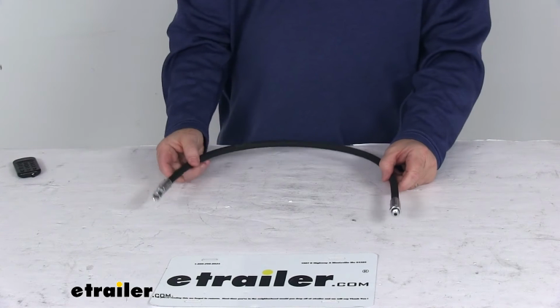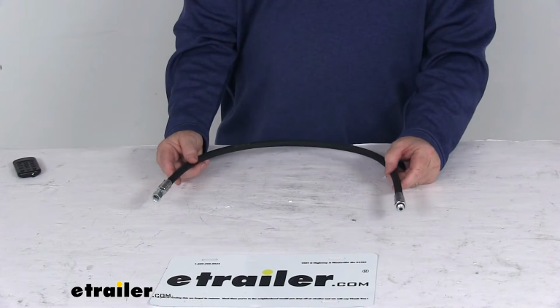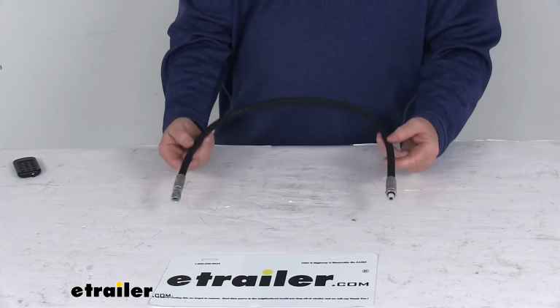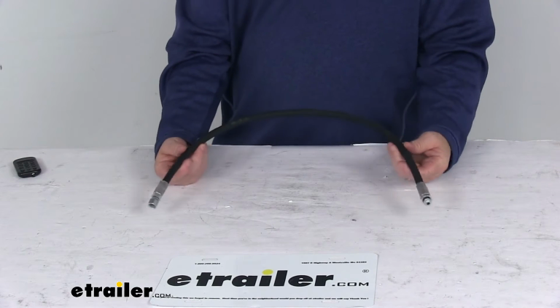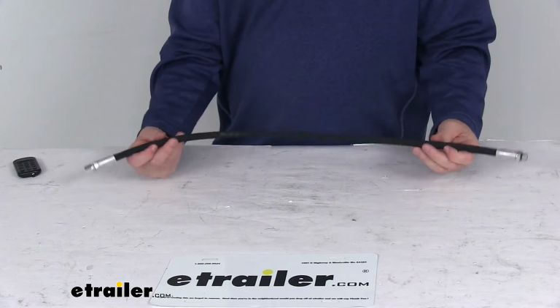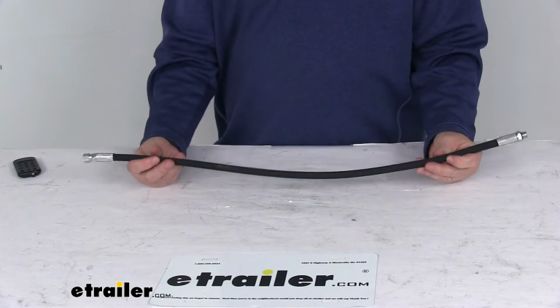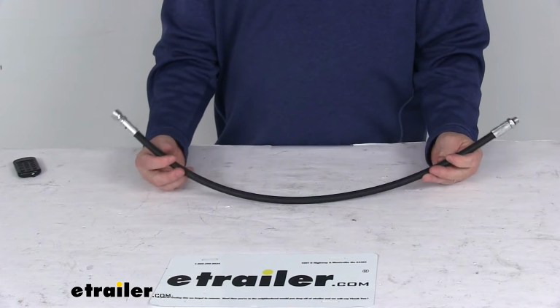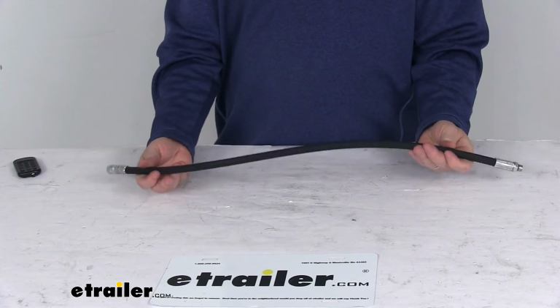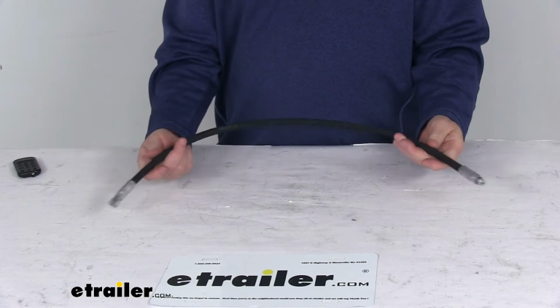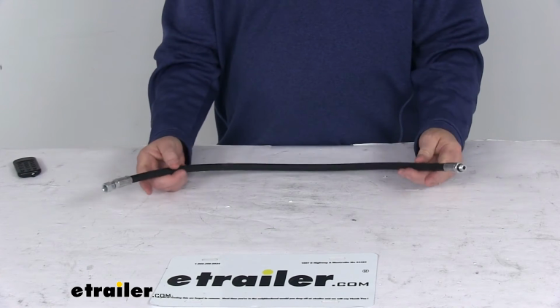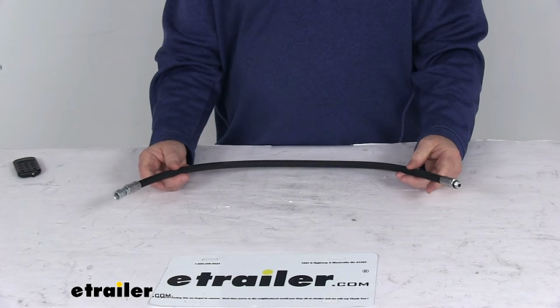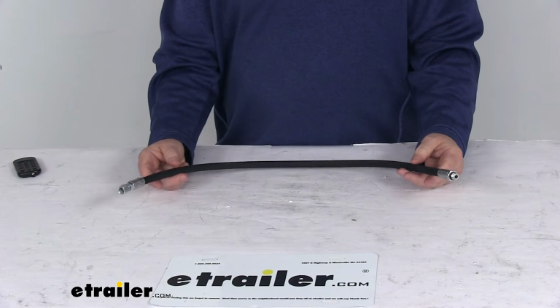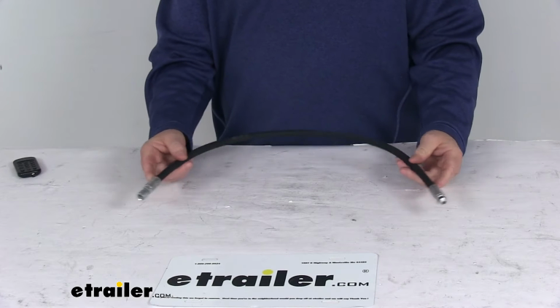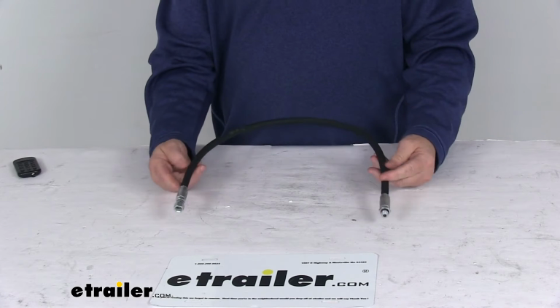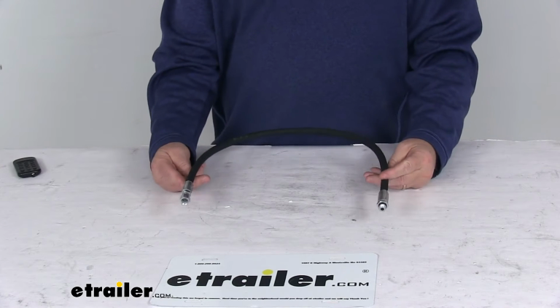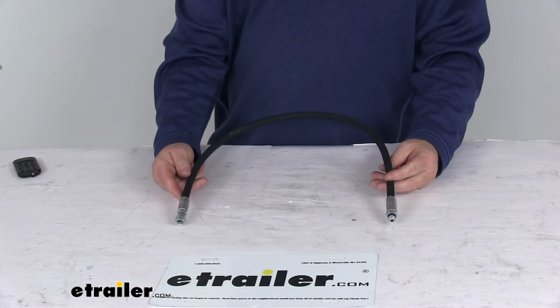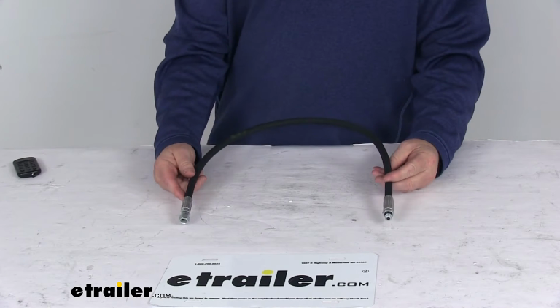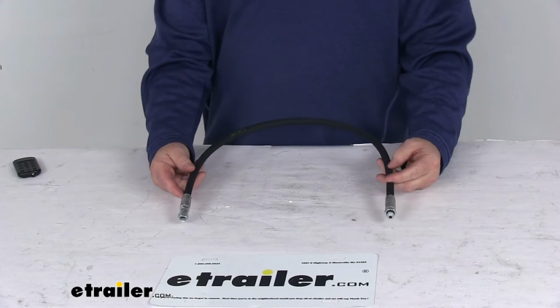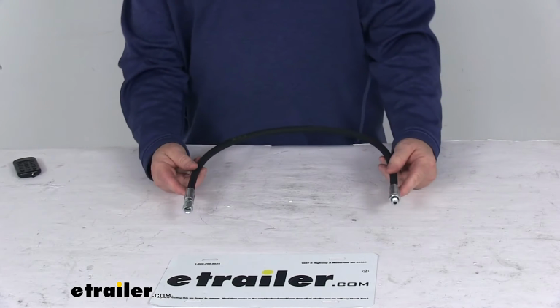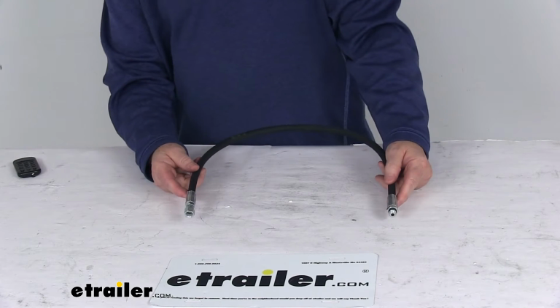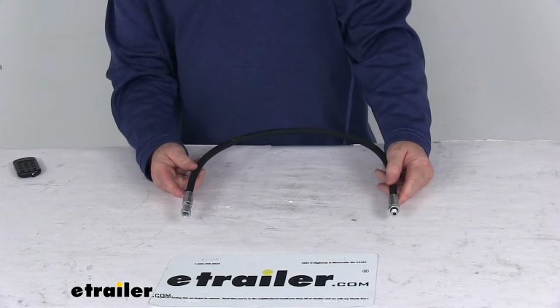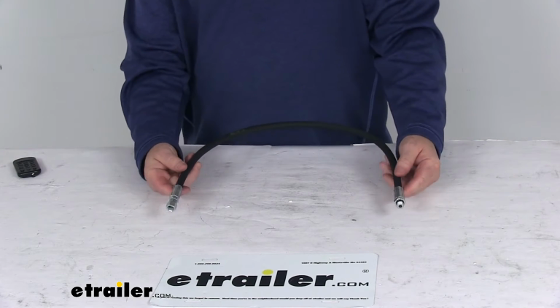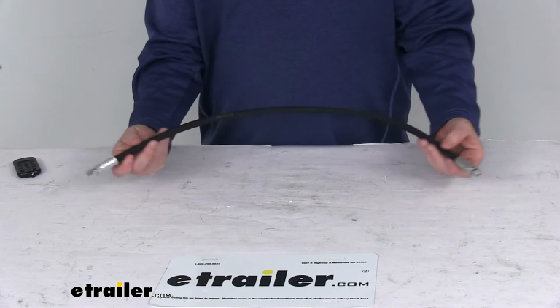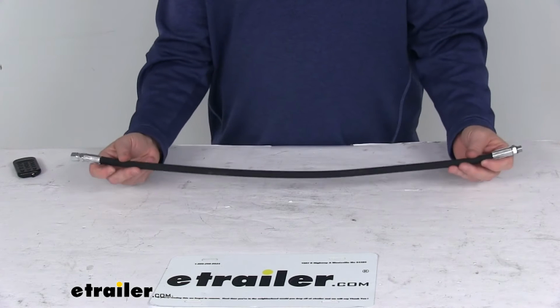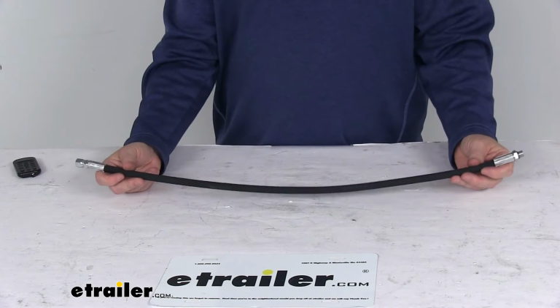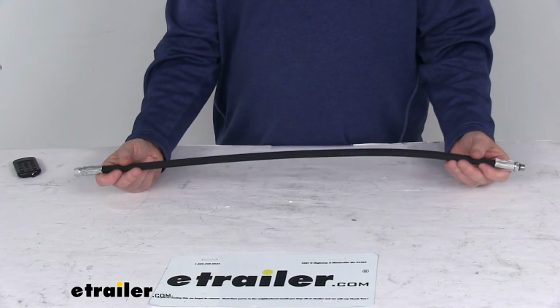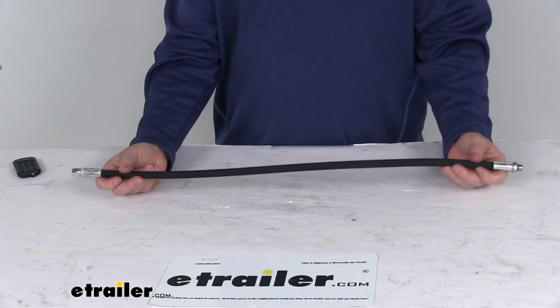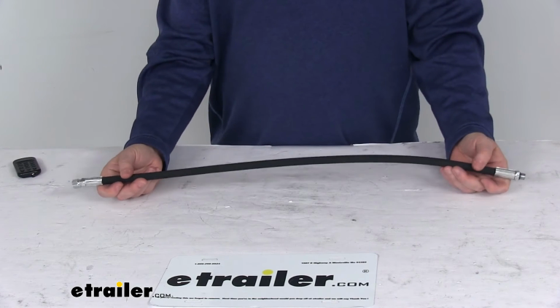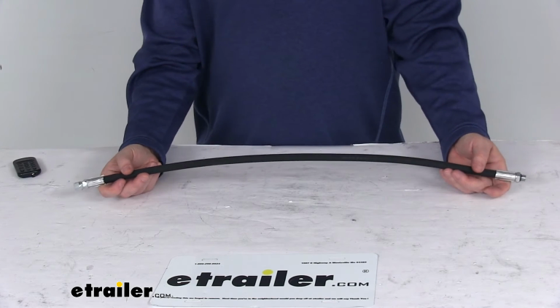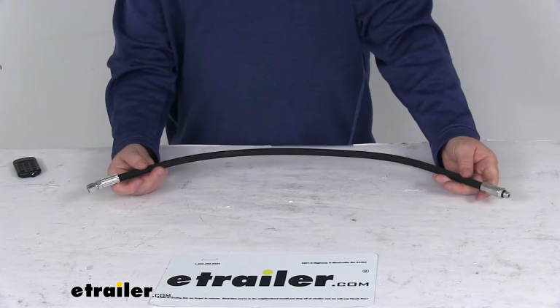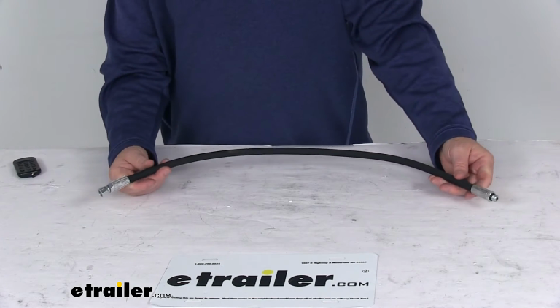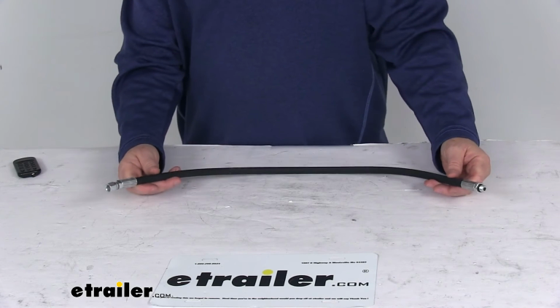Today we're going to take a look at the replacement 28-inch long hose for the left angle on the Curtis snowplow. This part will replace the hose for the left angle on this Curtis snowplow, and it does replace the Curtis part number 1TBP98D.